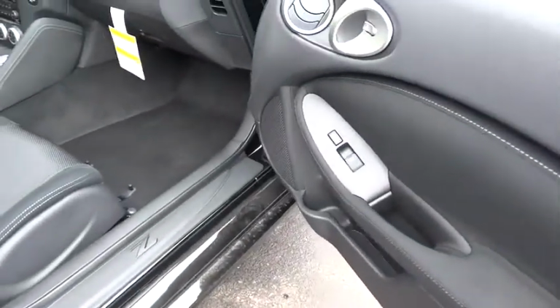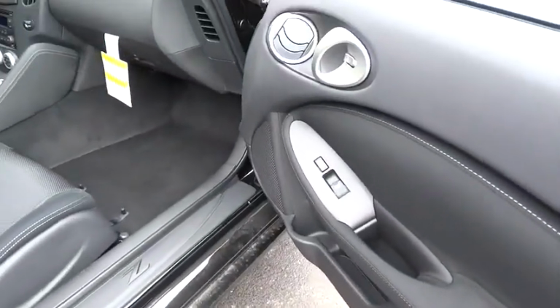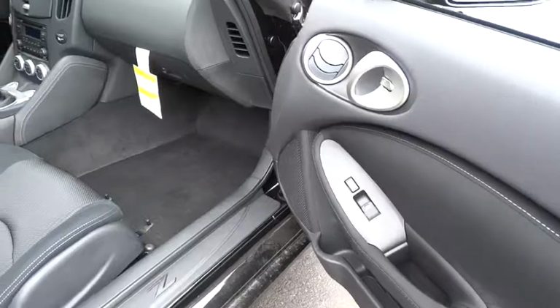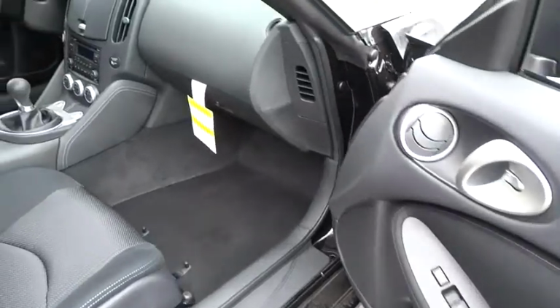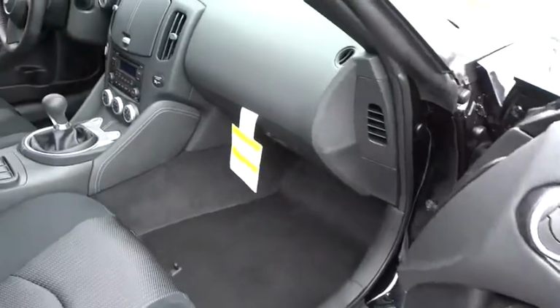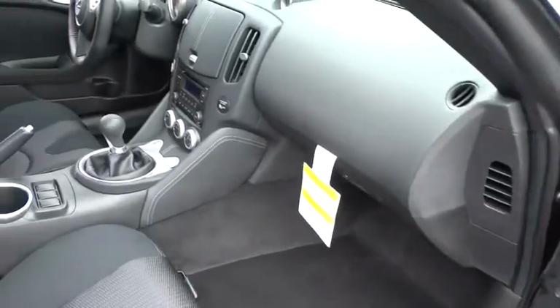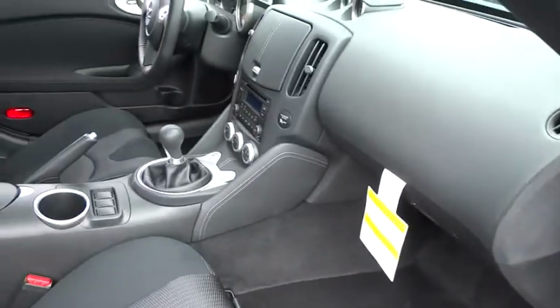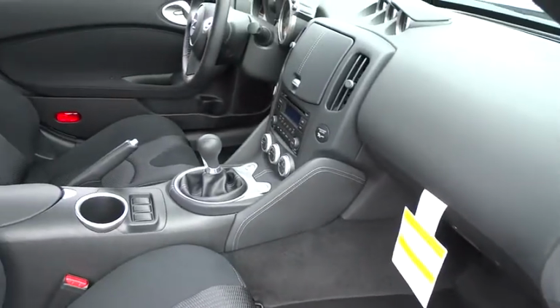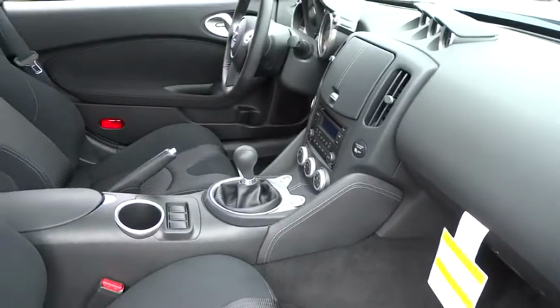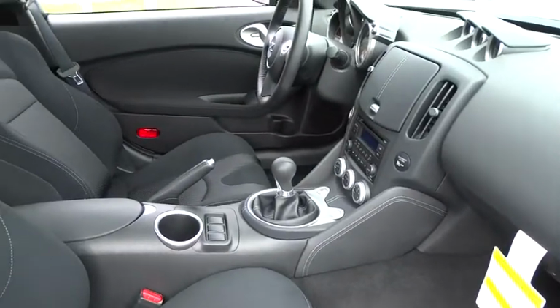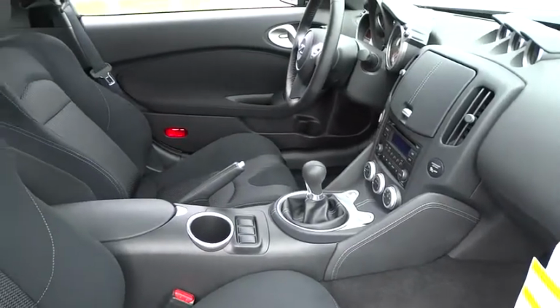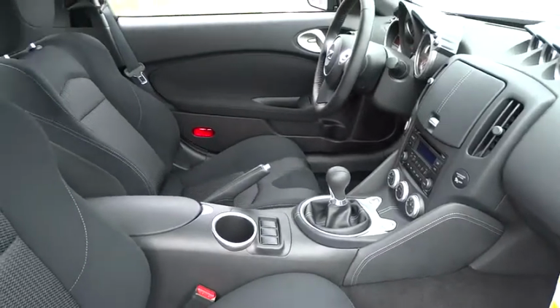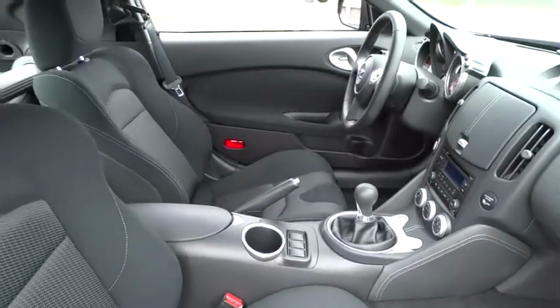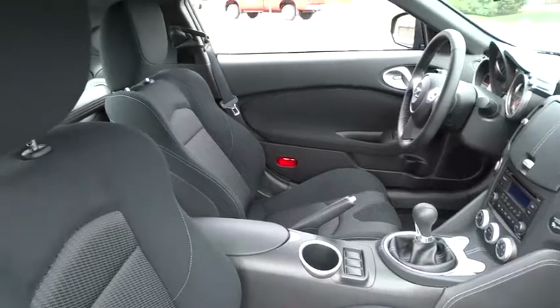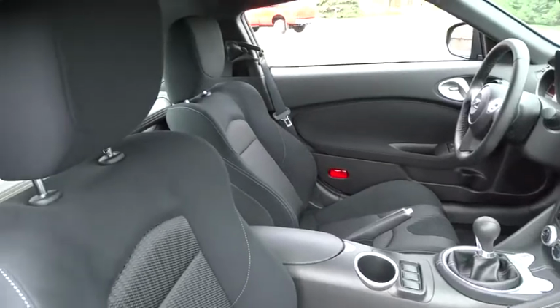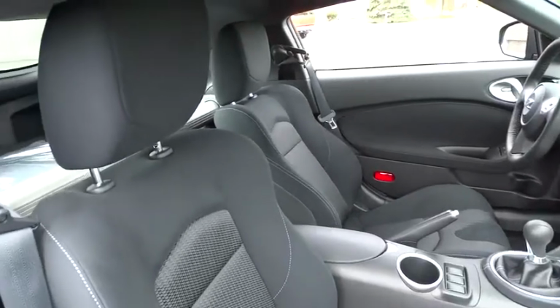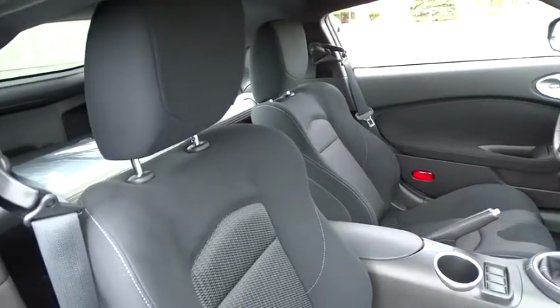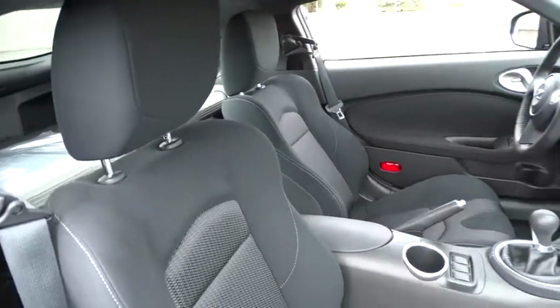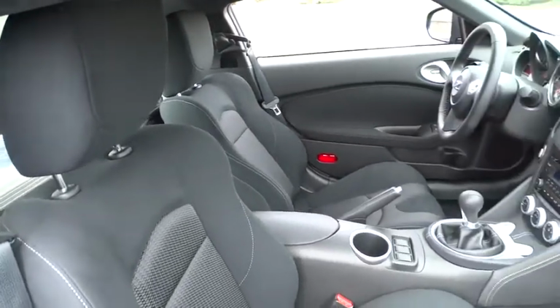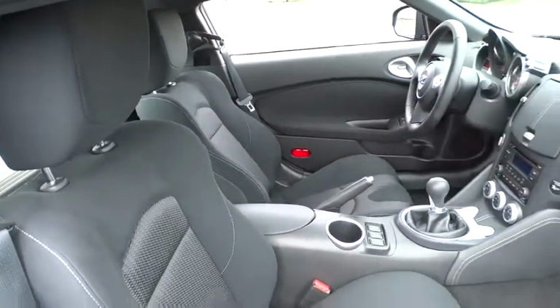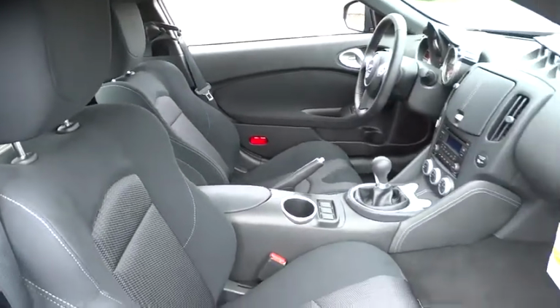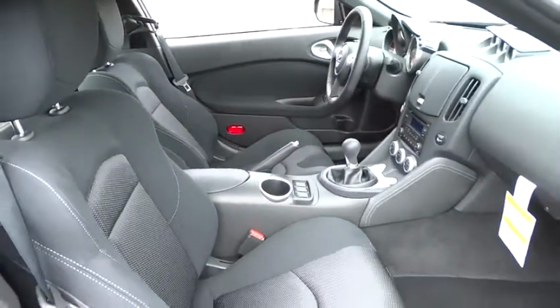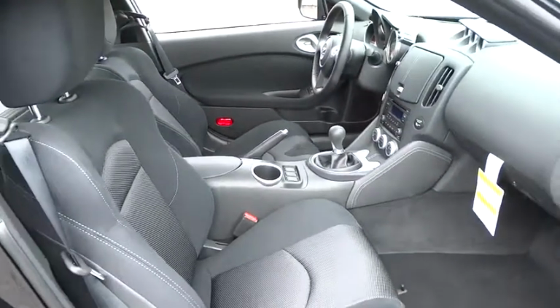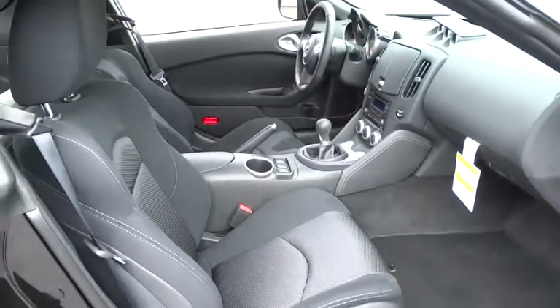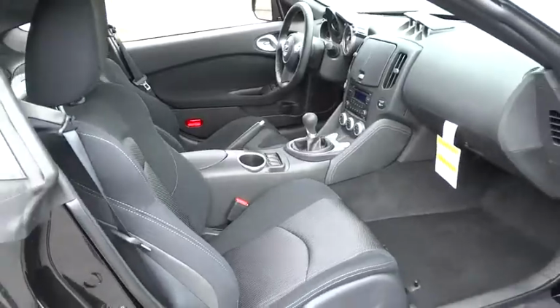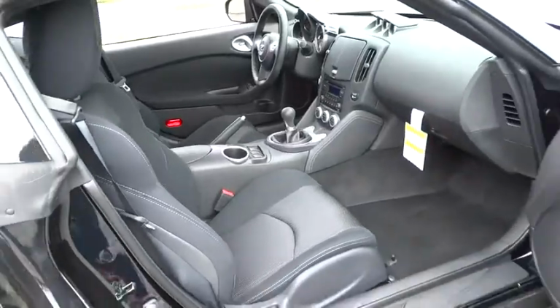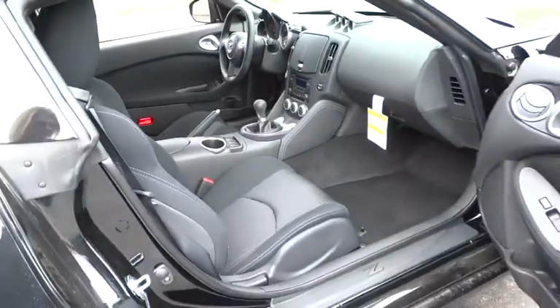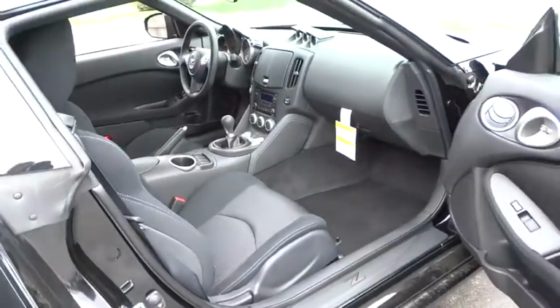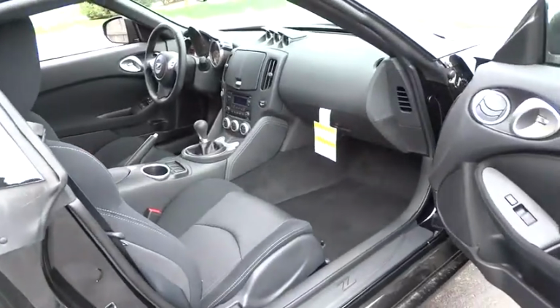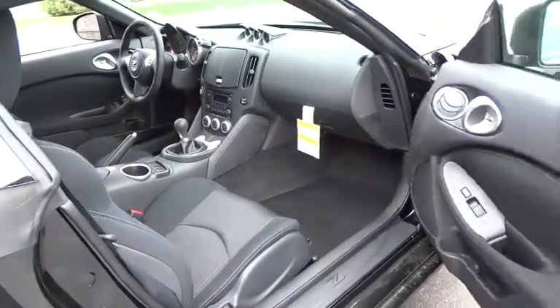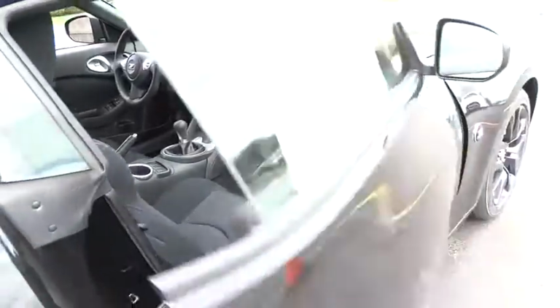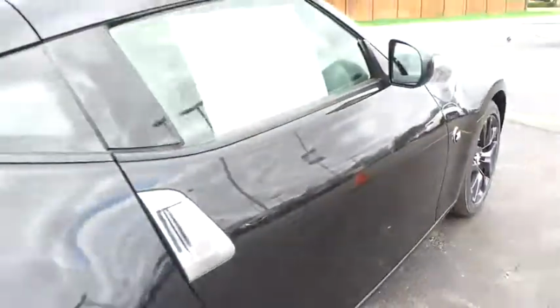Here are some of this vehicle's great options: stability control, keyless entry, traction control, steering wheel audio controls, anti-lock braking system, leather-wrapped steering wheel, Bluetooth, power steering, adjustable steering wheel, keyless start, cruise control.